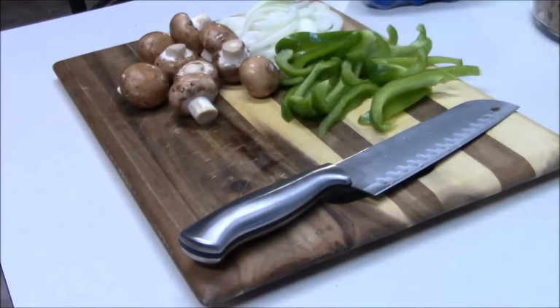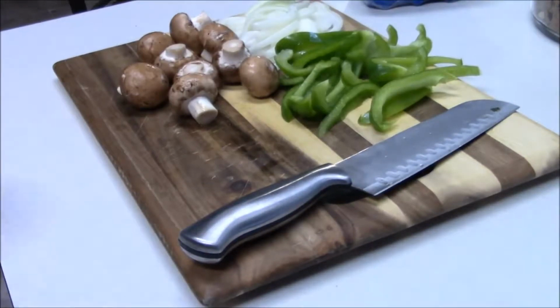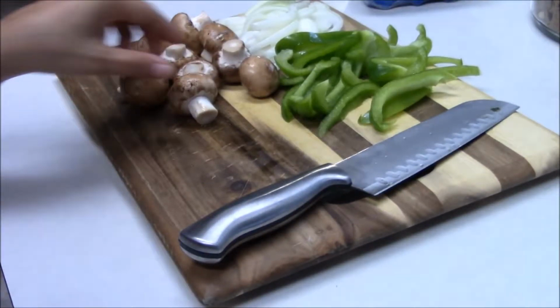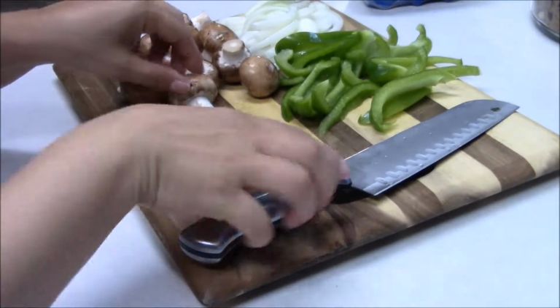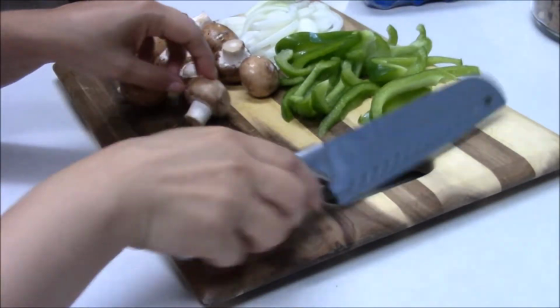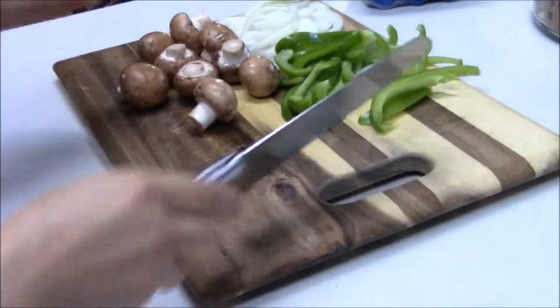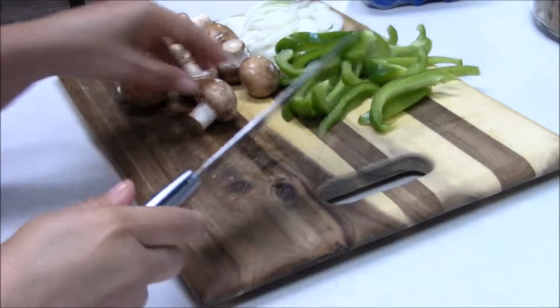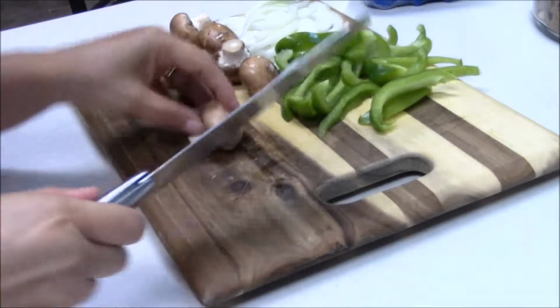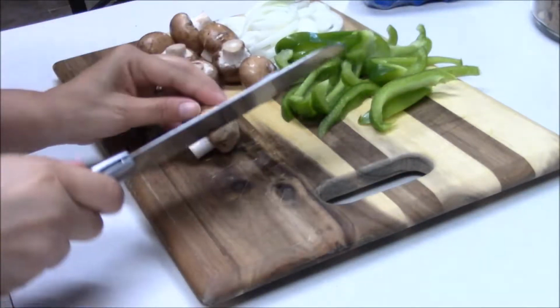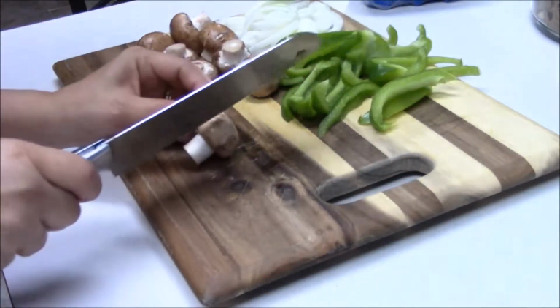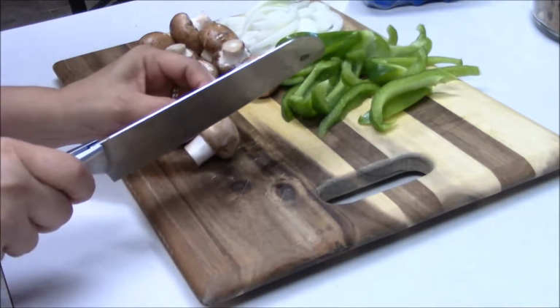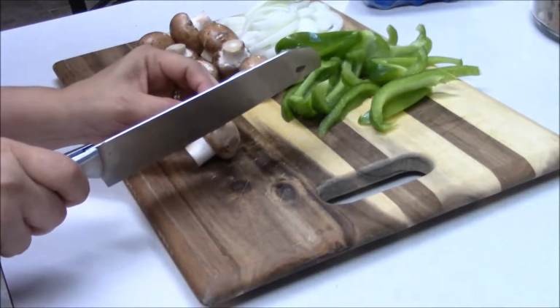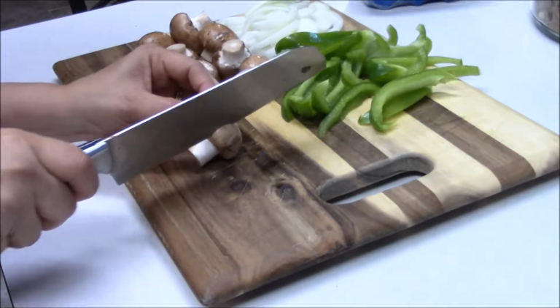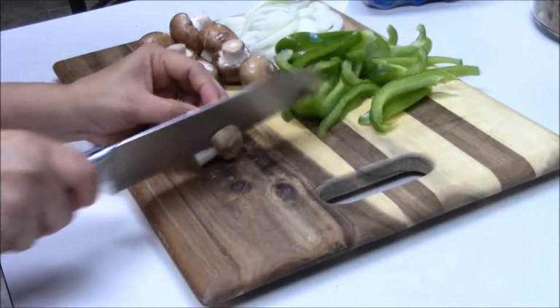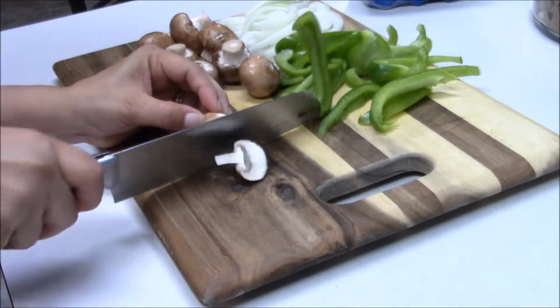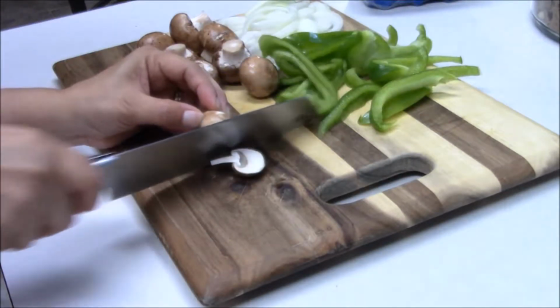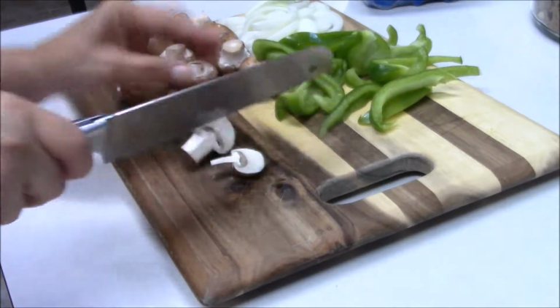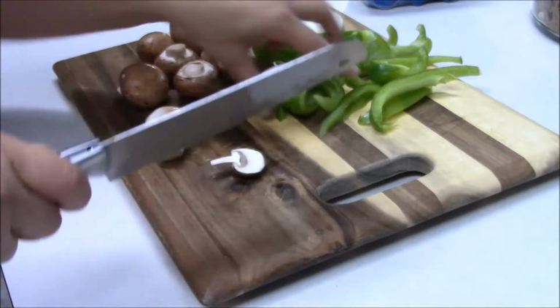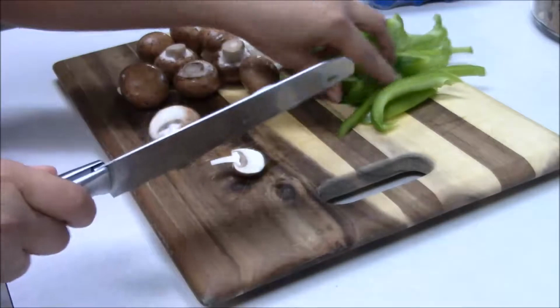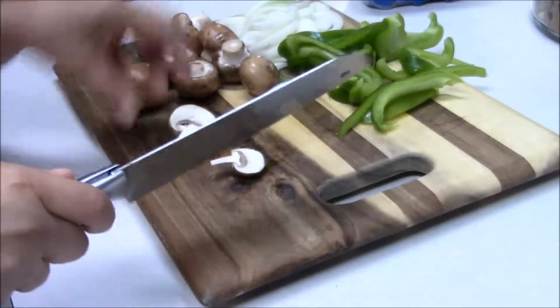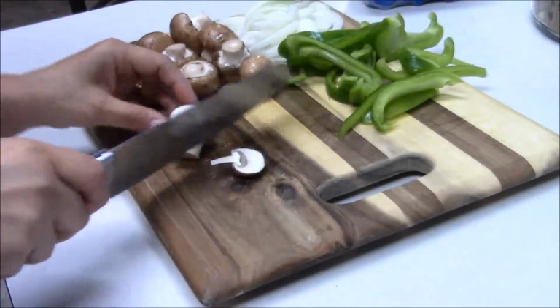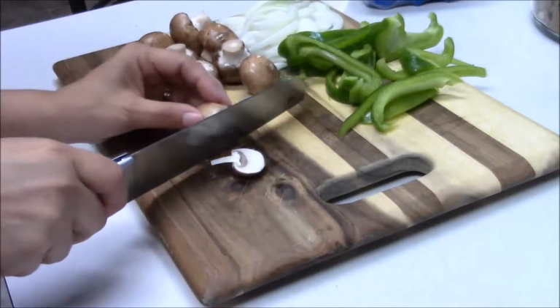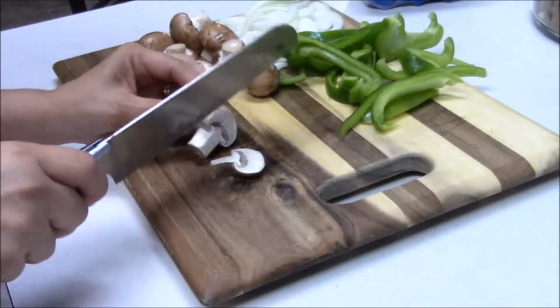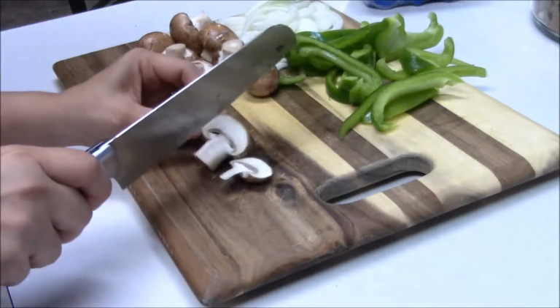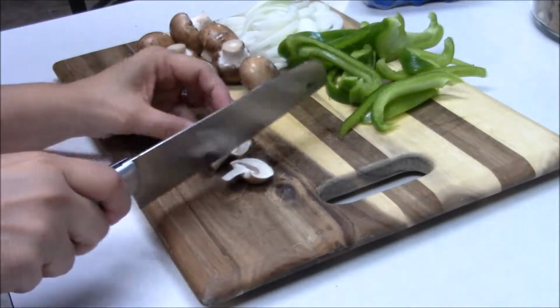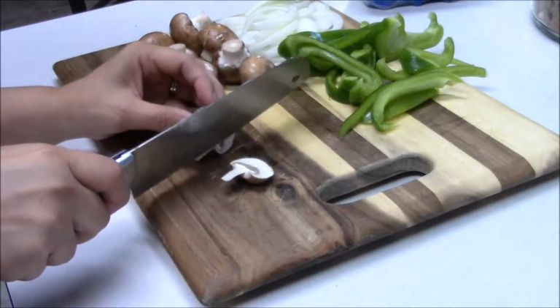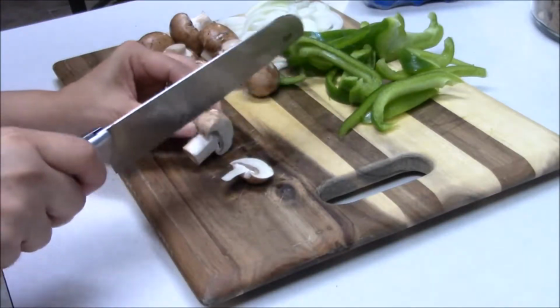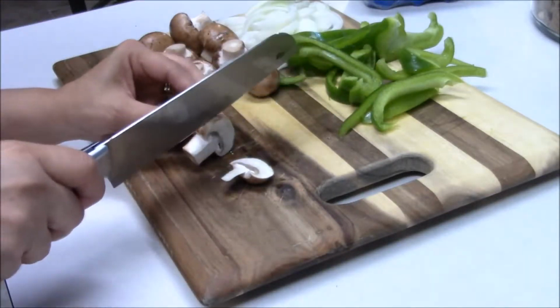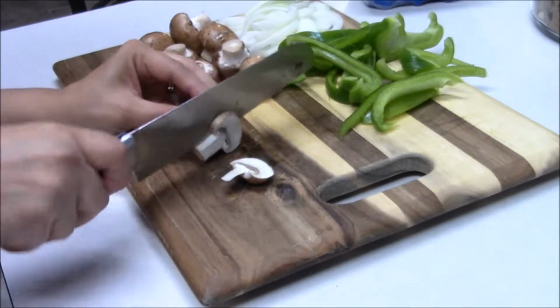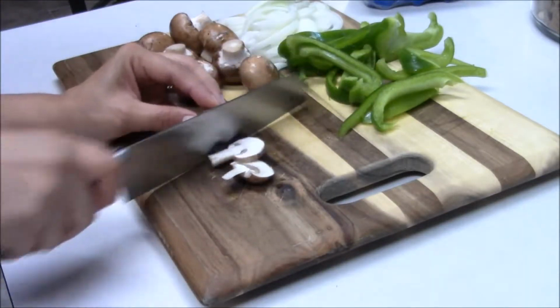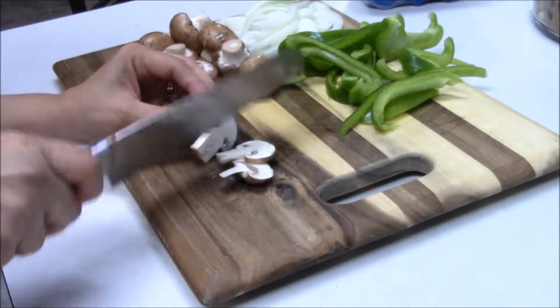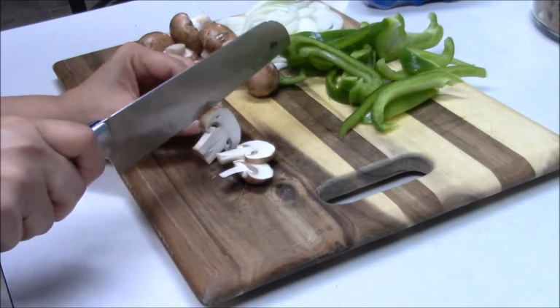Now I'm taking my portobello mushrooms. I have rinsed them off to get all the dirt off of them, and I'm just going to cut them in little slices like this.